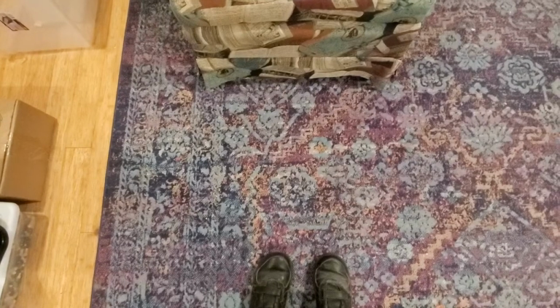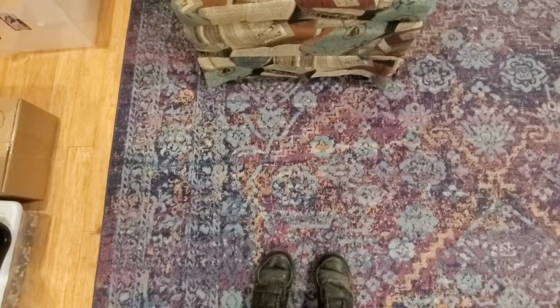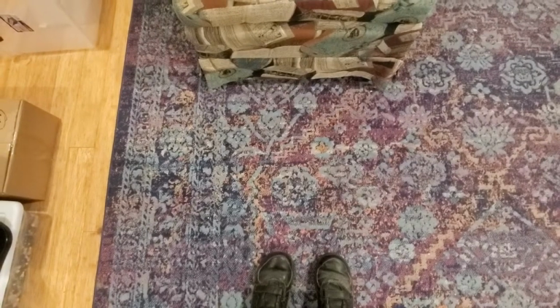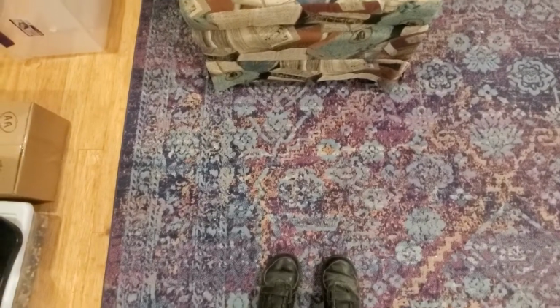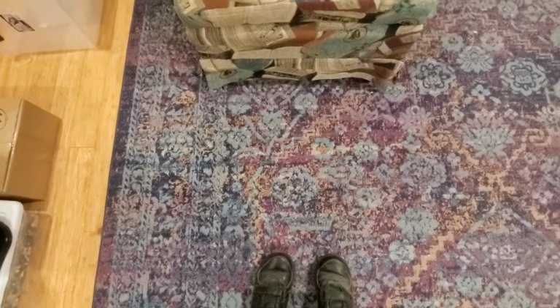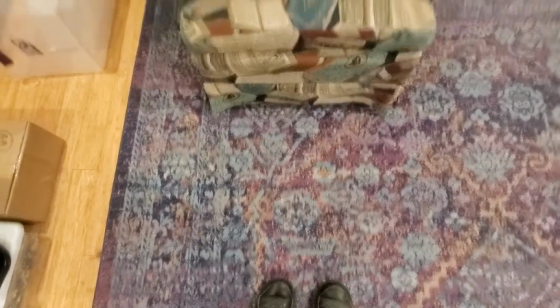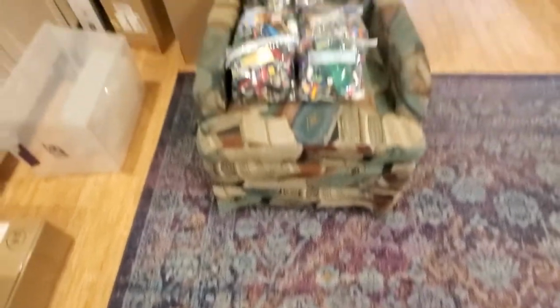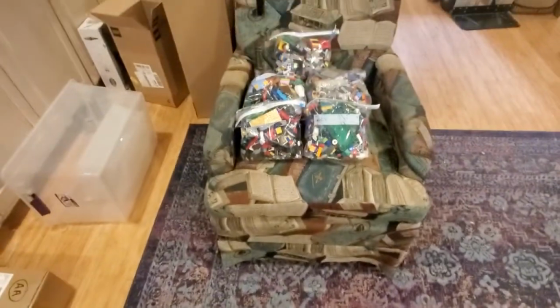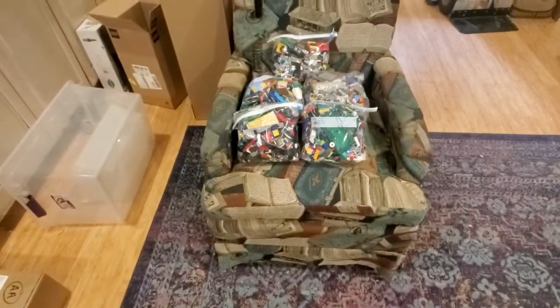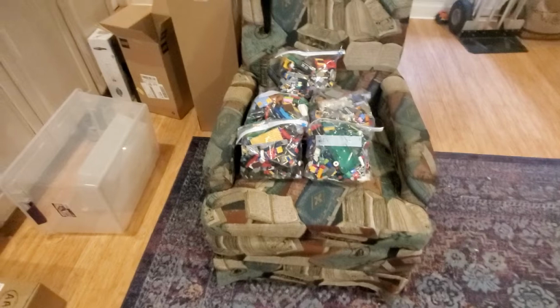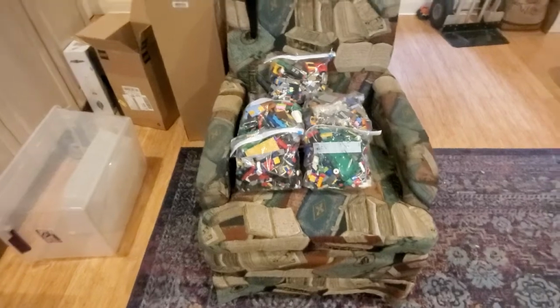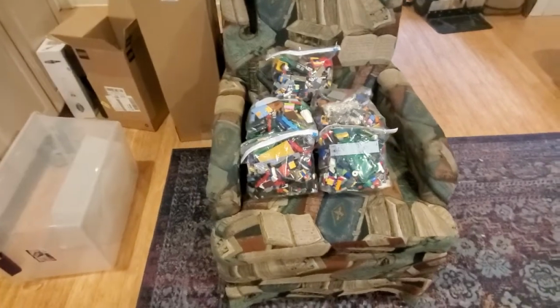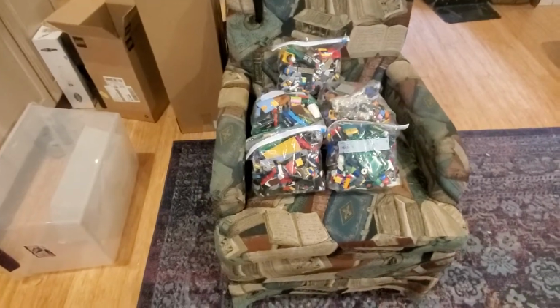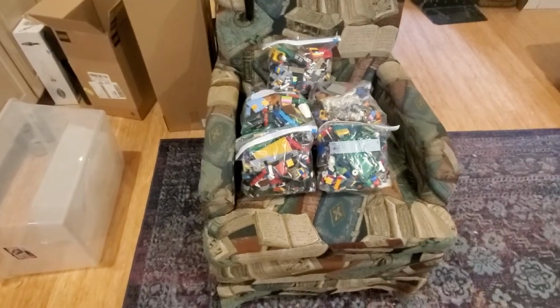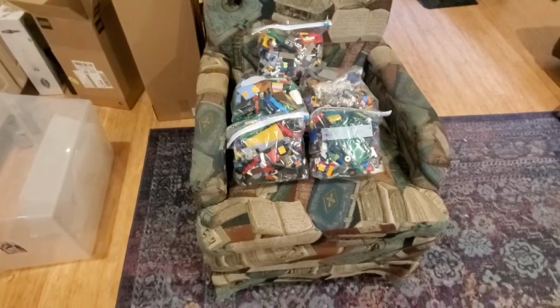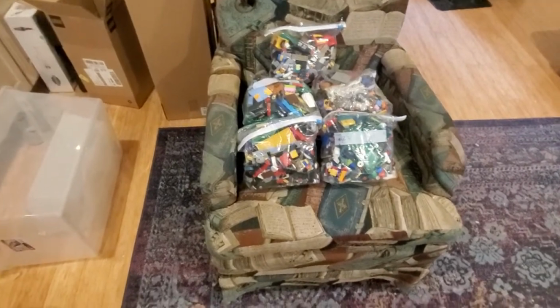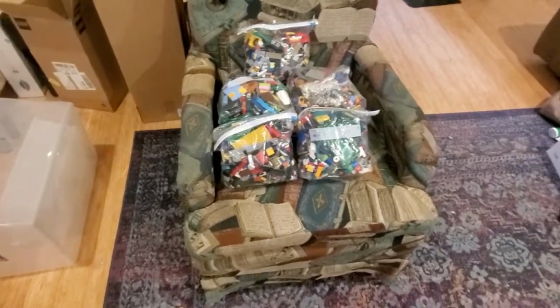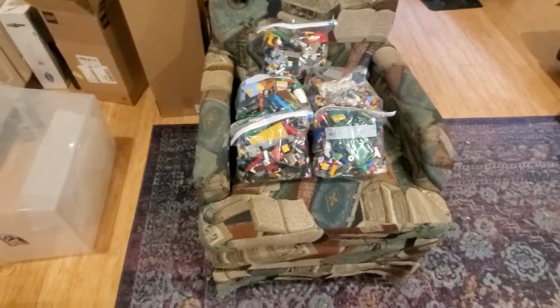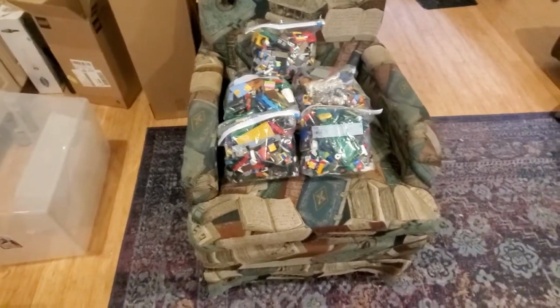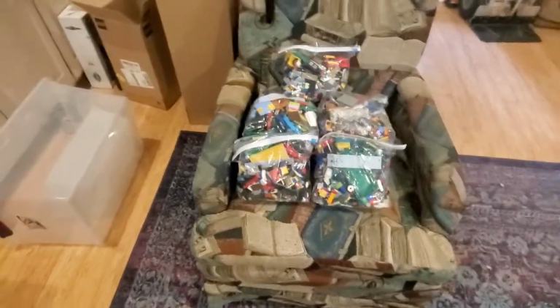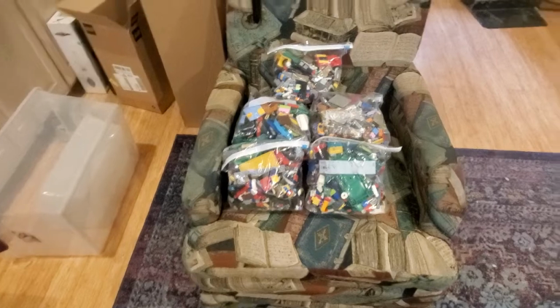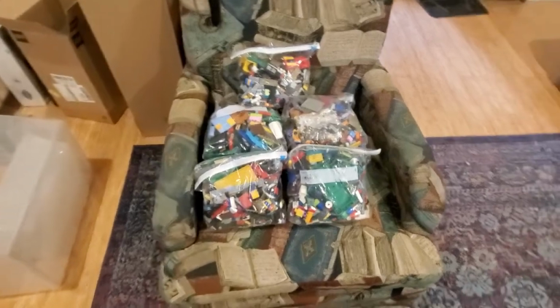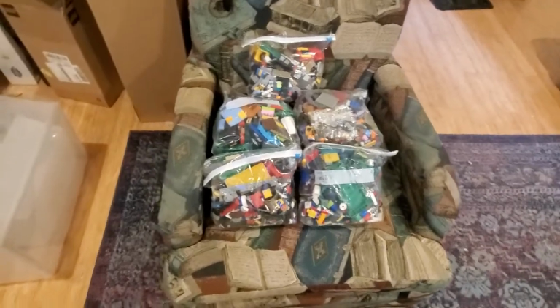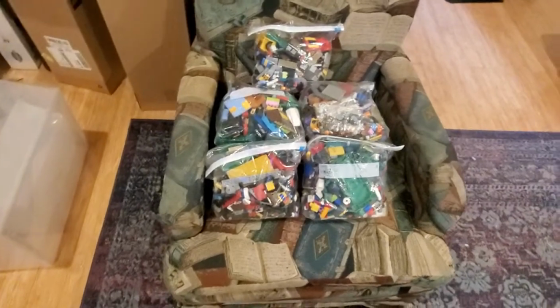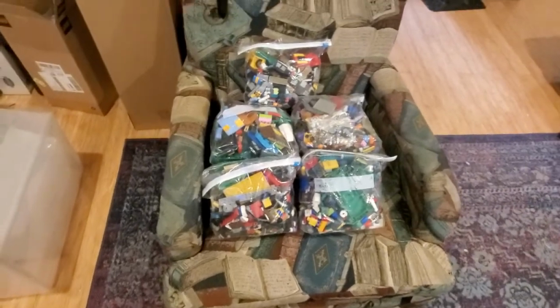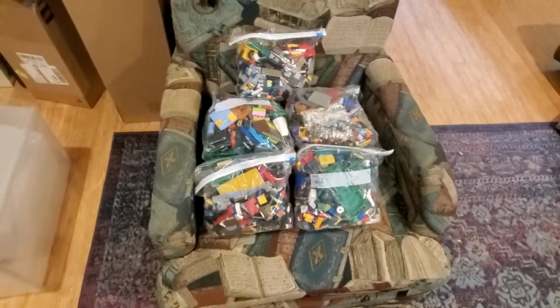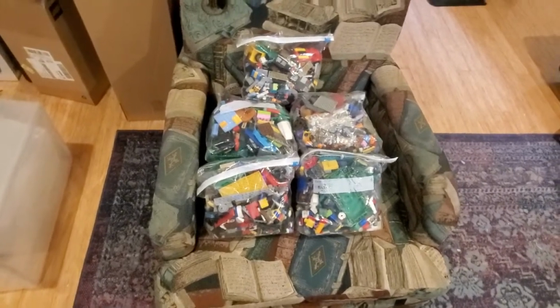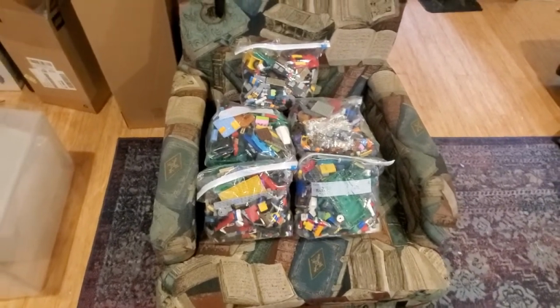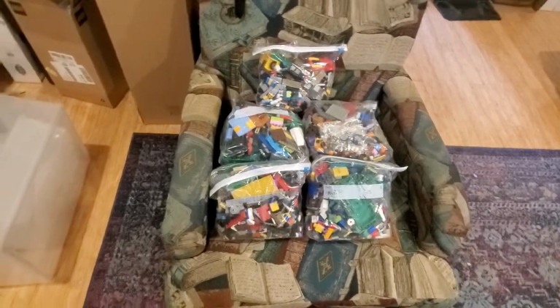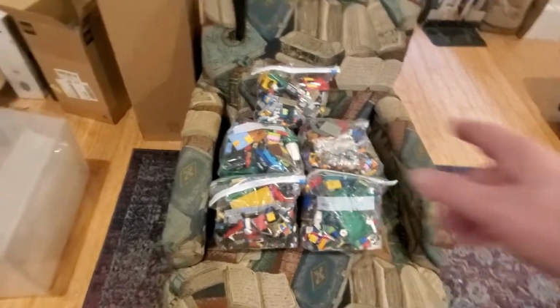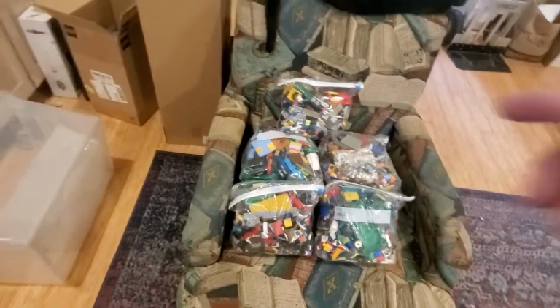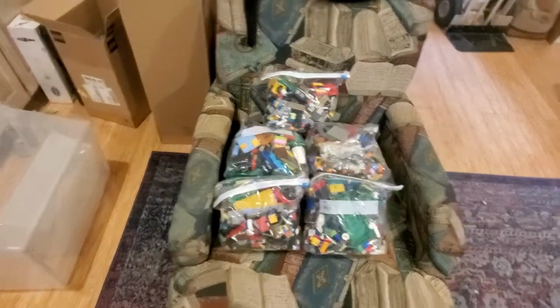Hello. So today we have another Goodwill purchase and that's this stuff right here. I was interested because I walked in and they normally have this stuff behind their area where you have to ask to look at it, and when I went in there were only four bags, not the fifth.